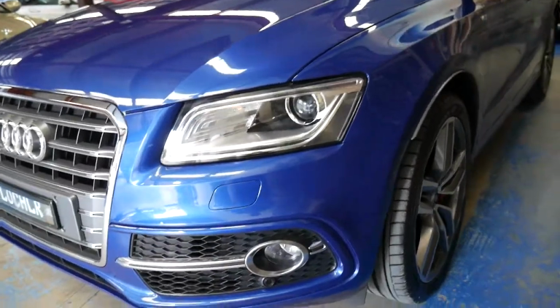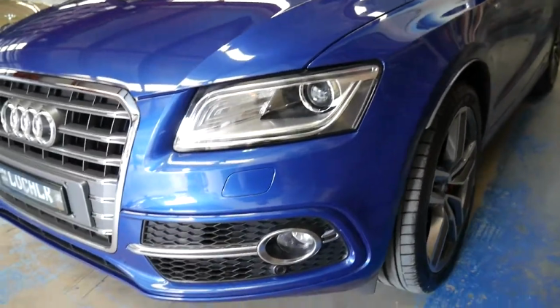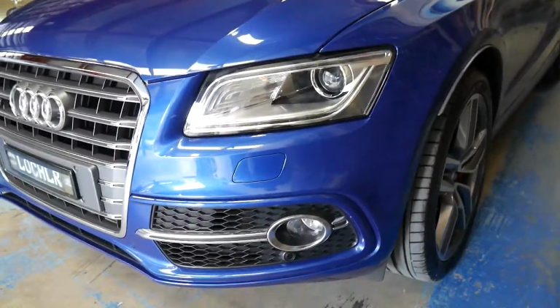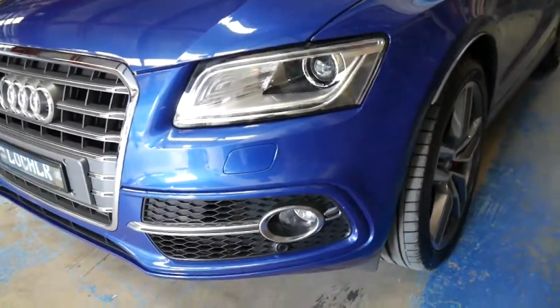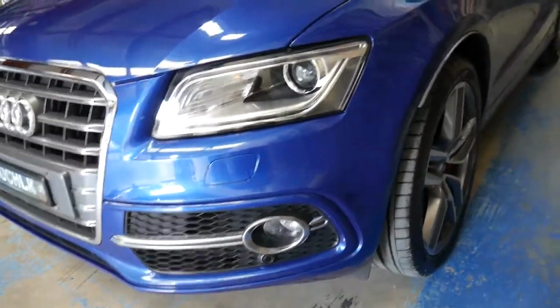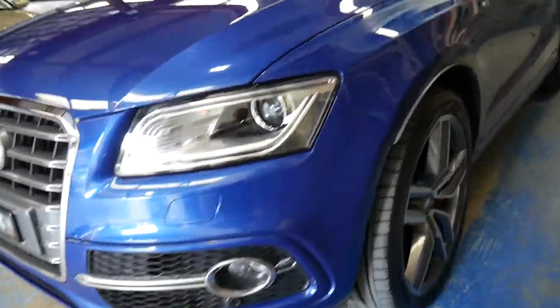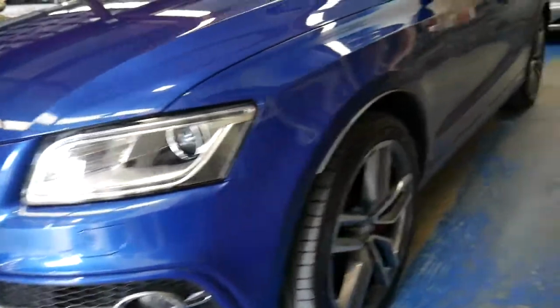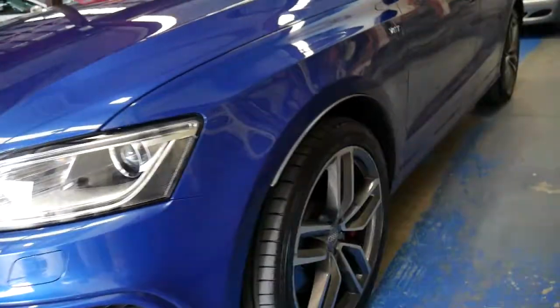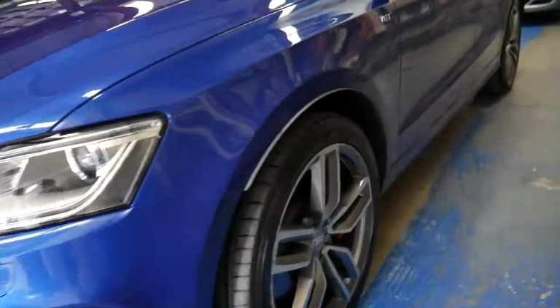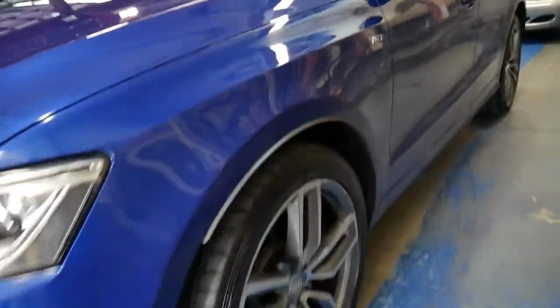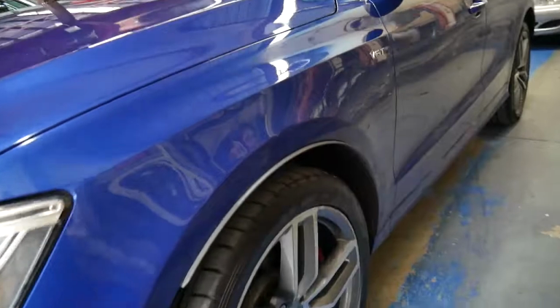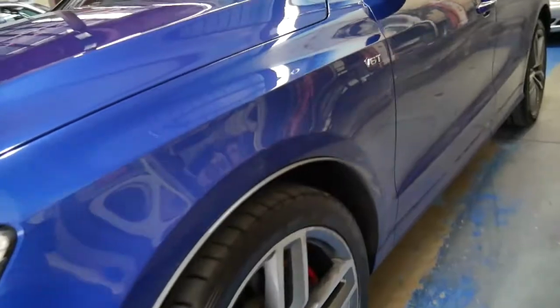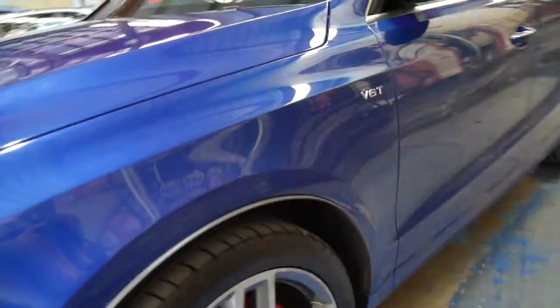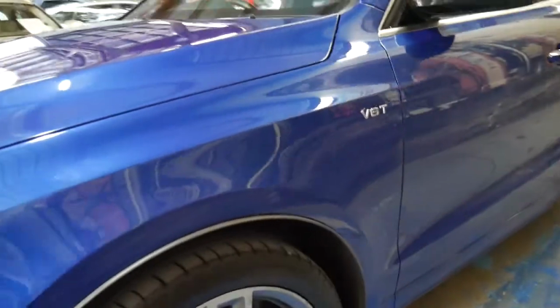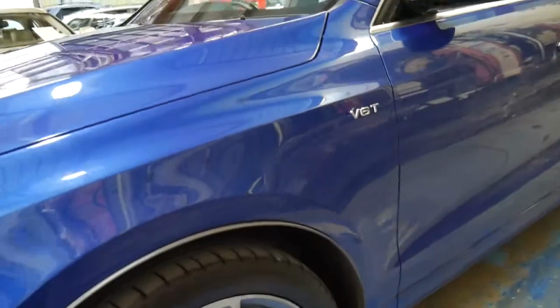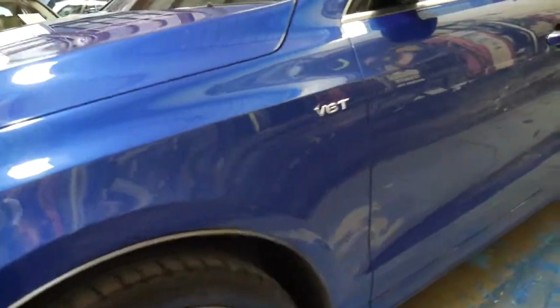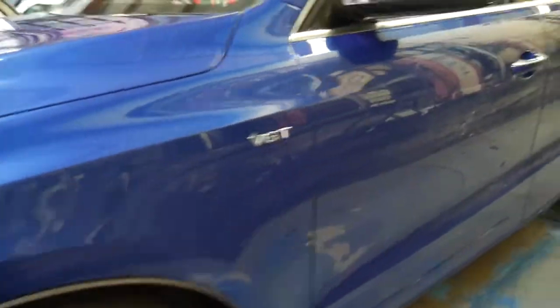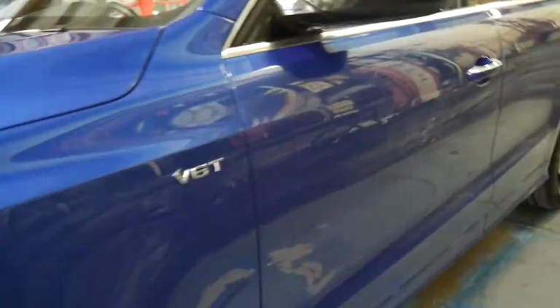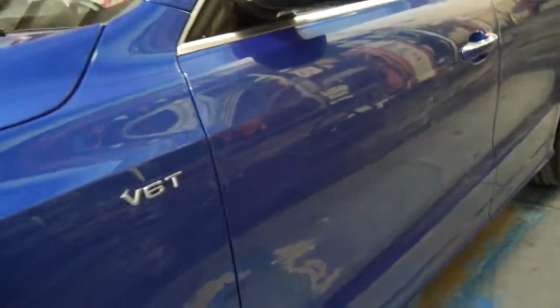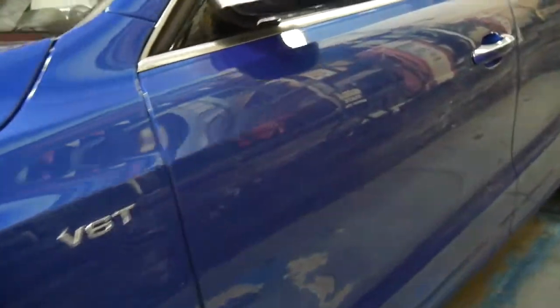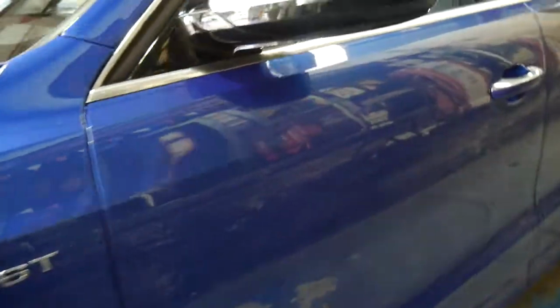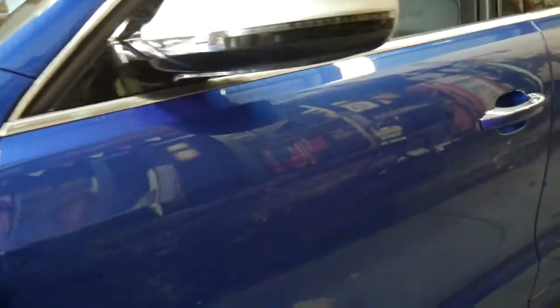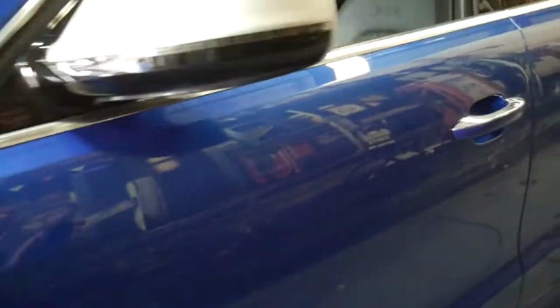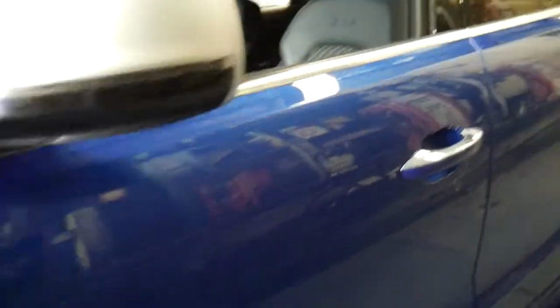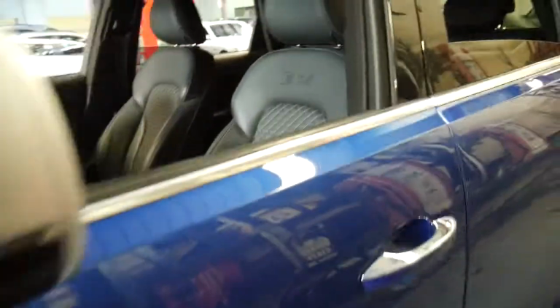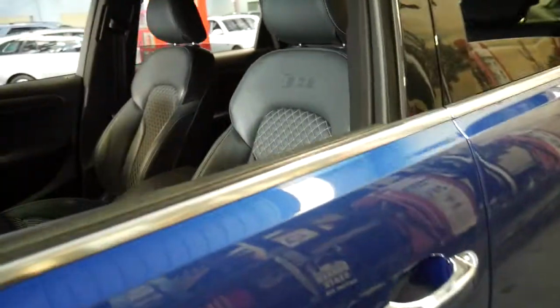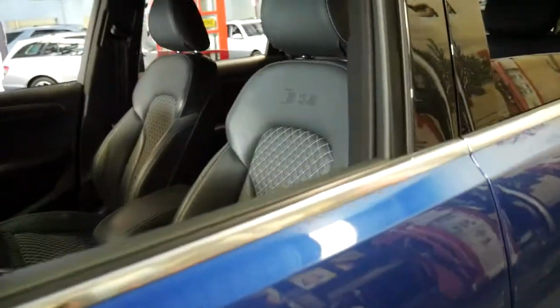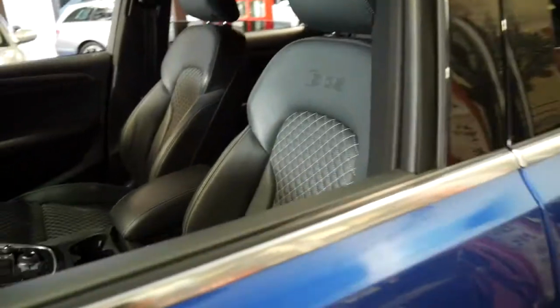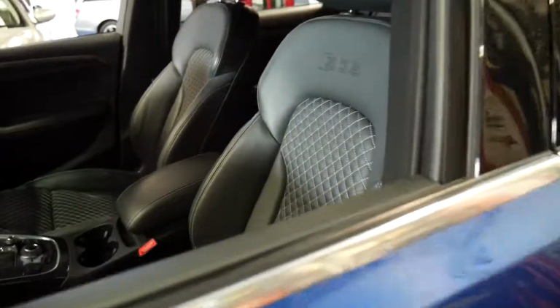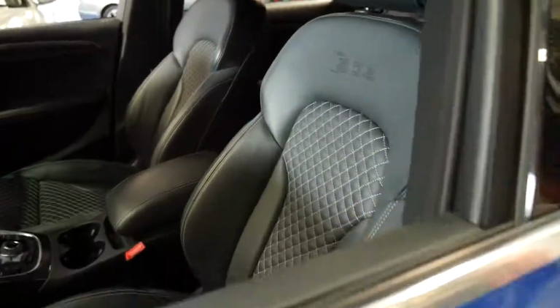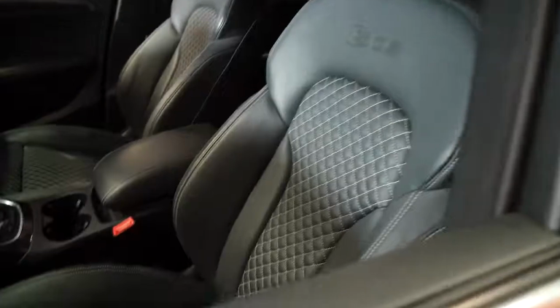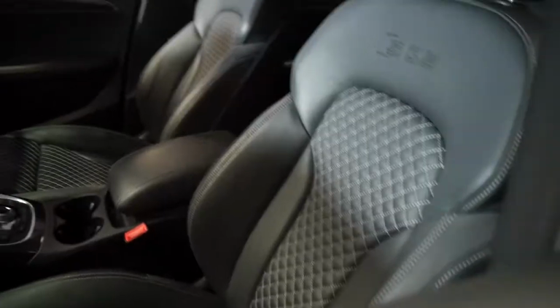Tyres are excellent. Audi would have informed us if there was anything it was in need of at the service.